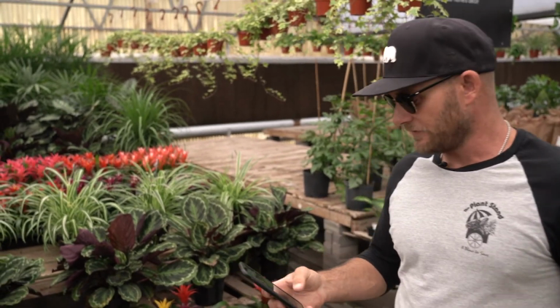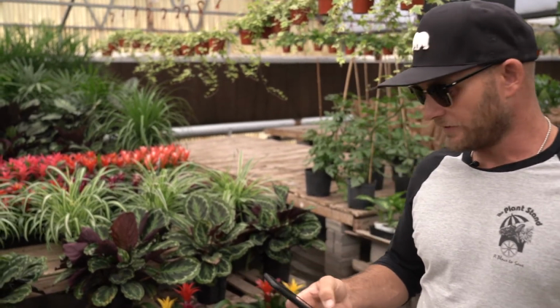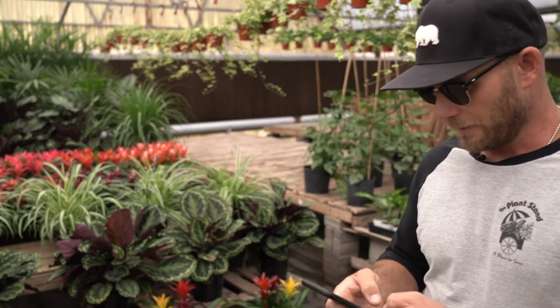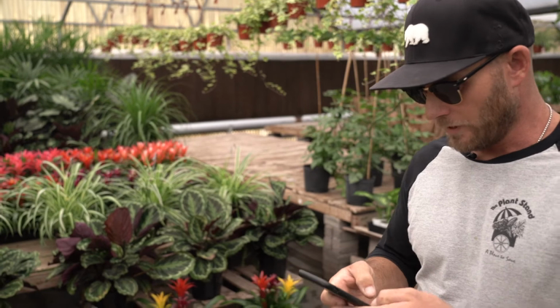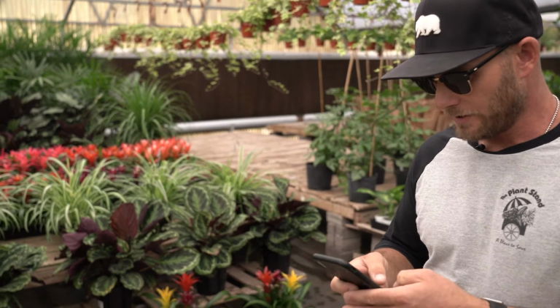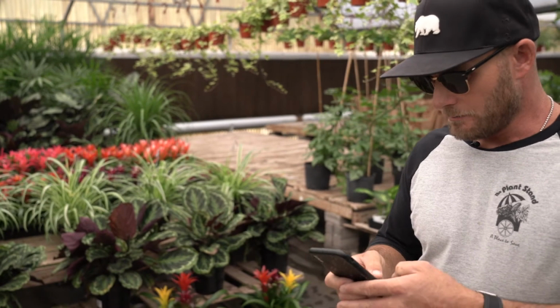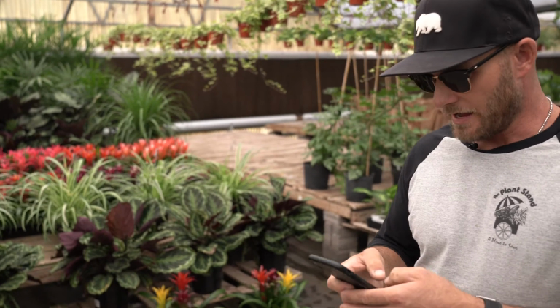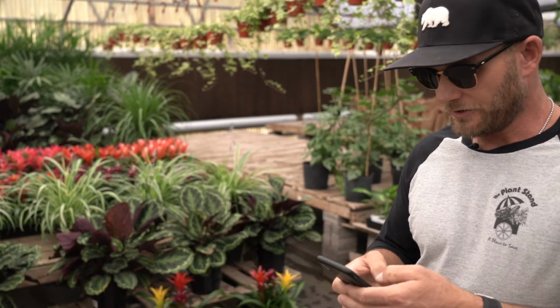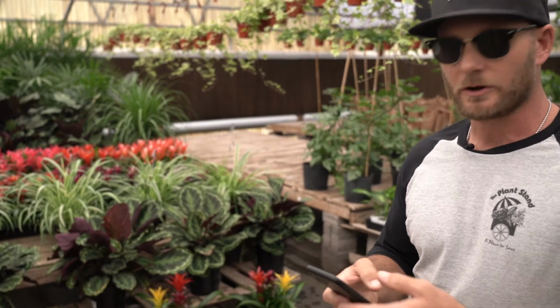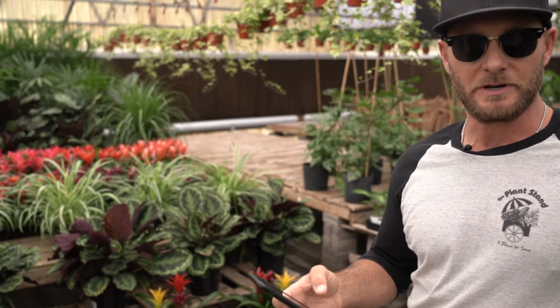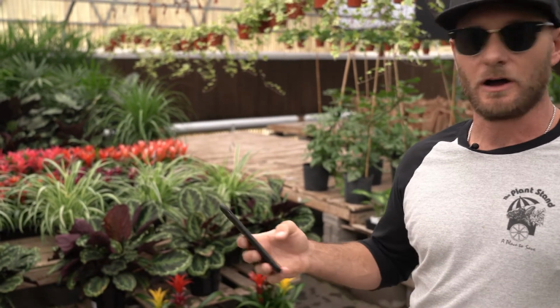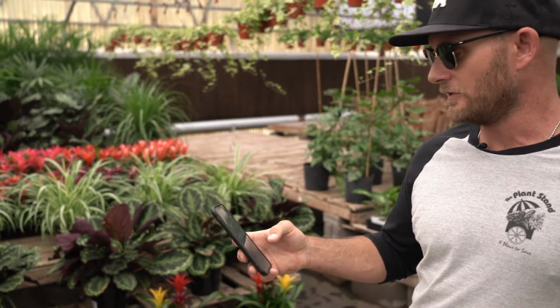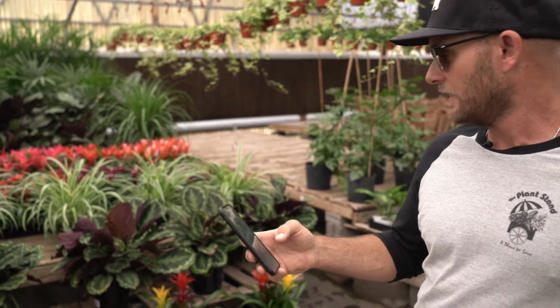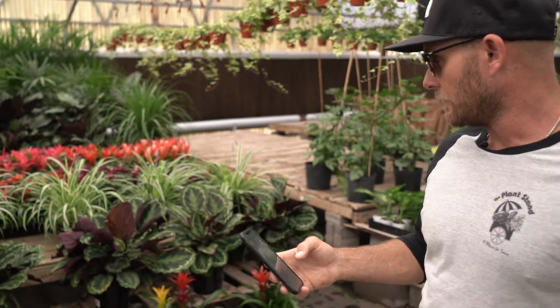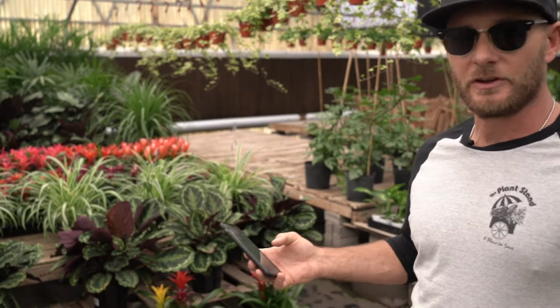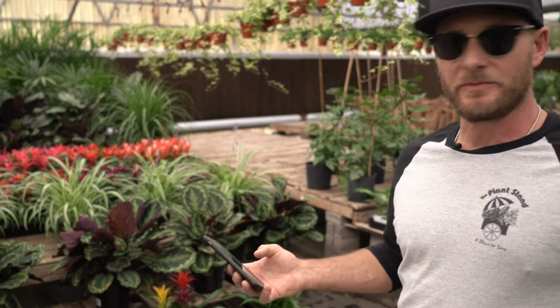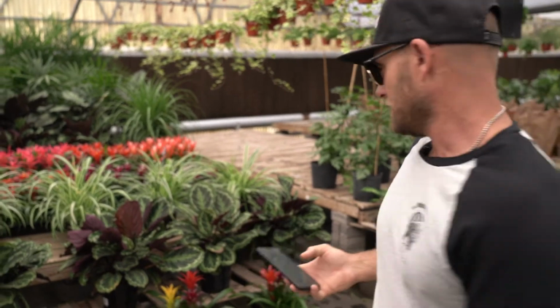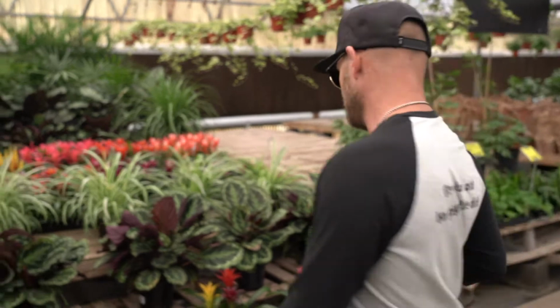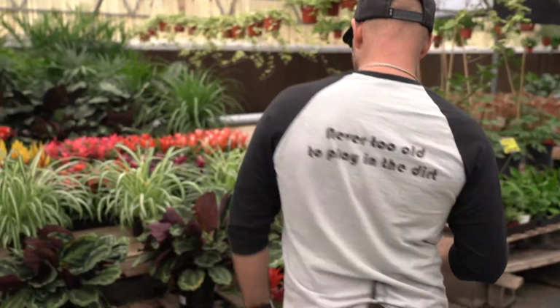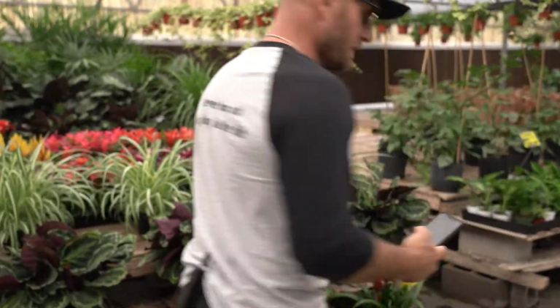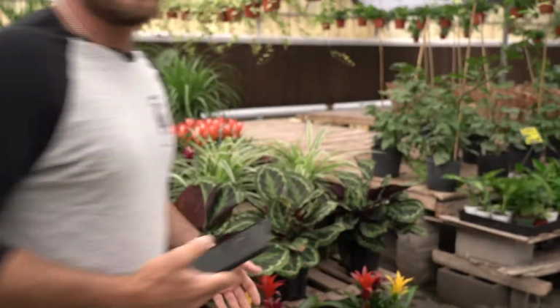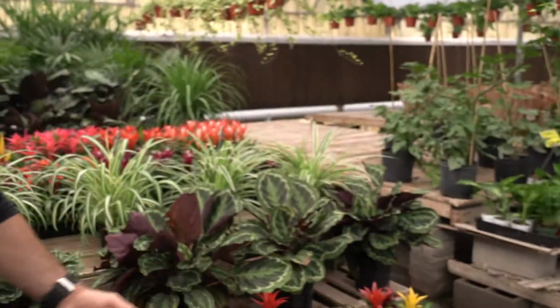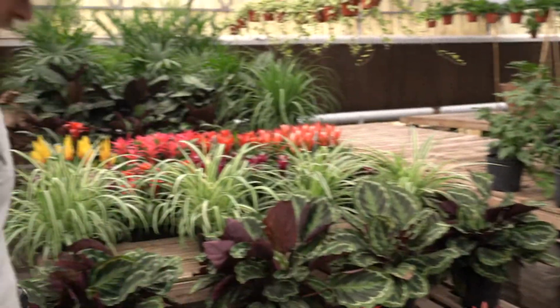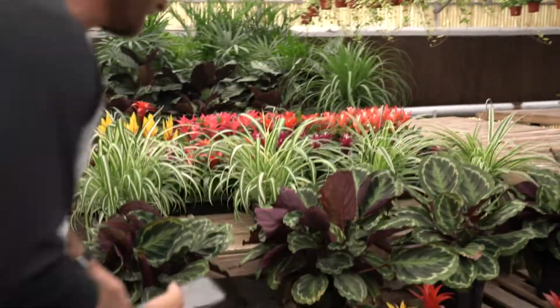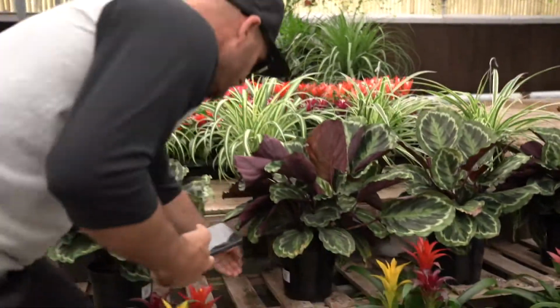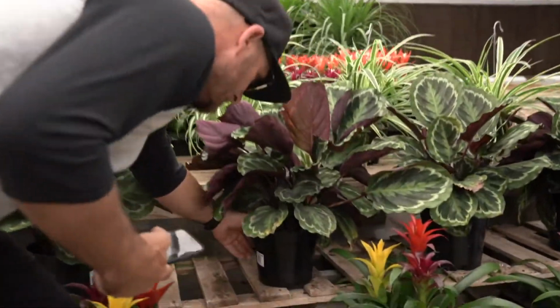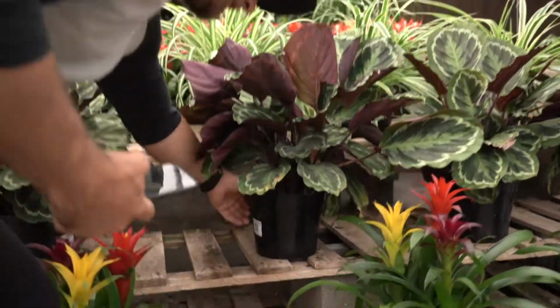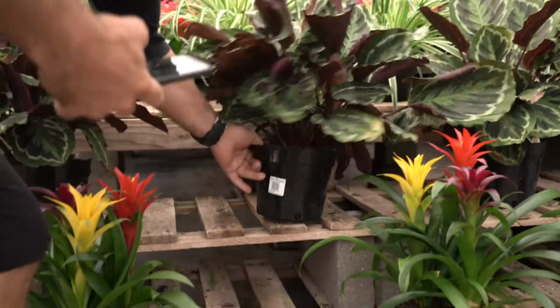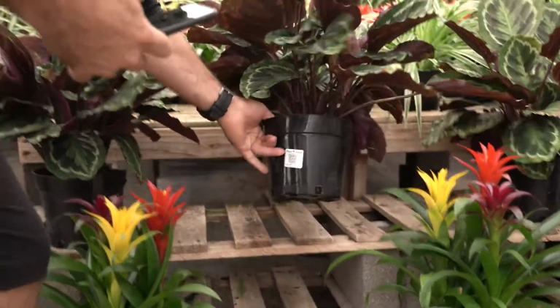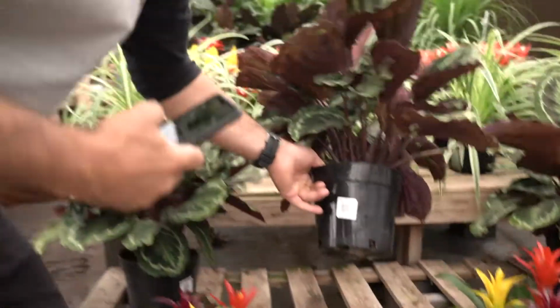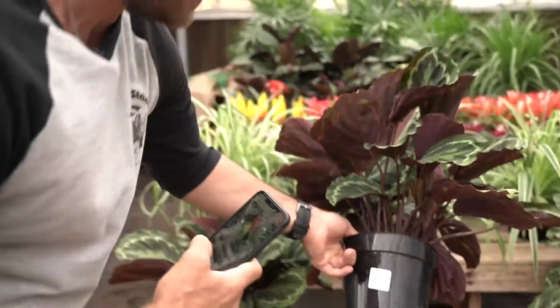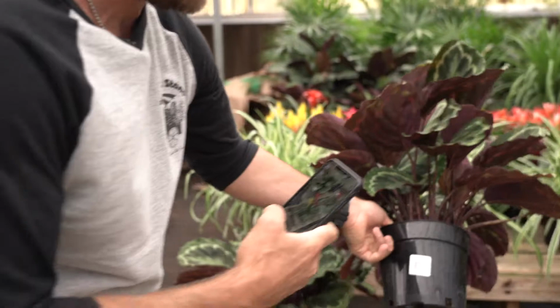If you give me a second, I'm going to pull up my QR code reader on my phone and show you something that we've done here that makes it easy to understand the care and maintenance for plants here in Arizona.